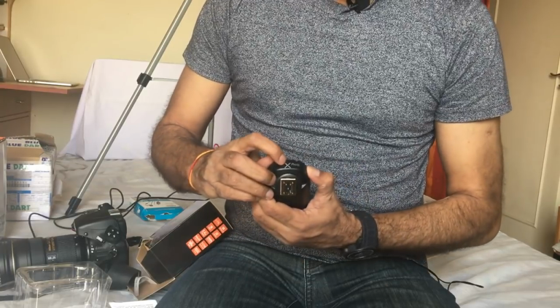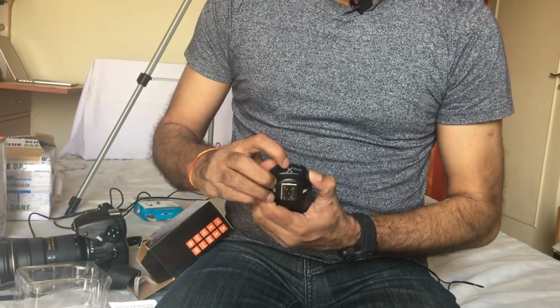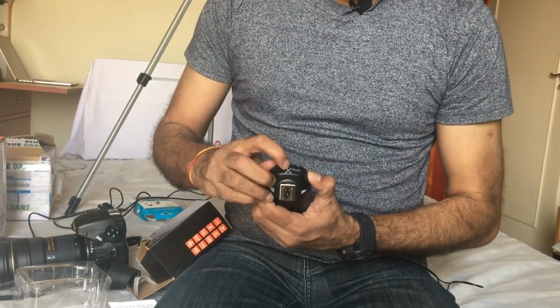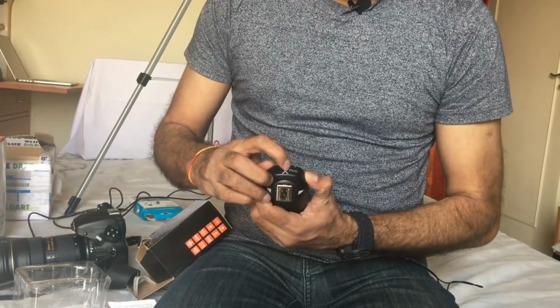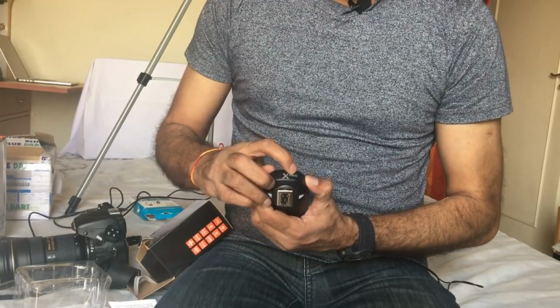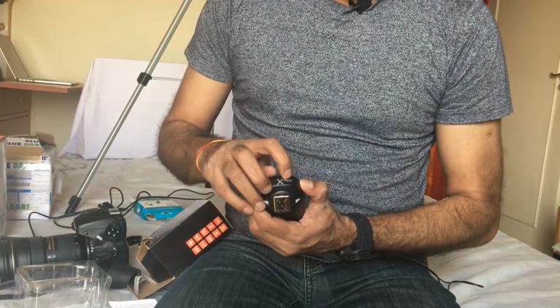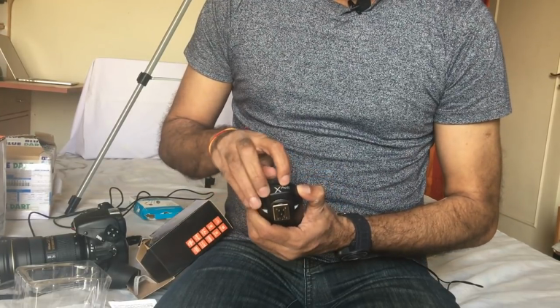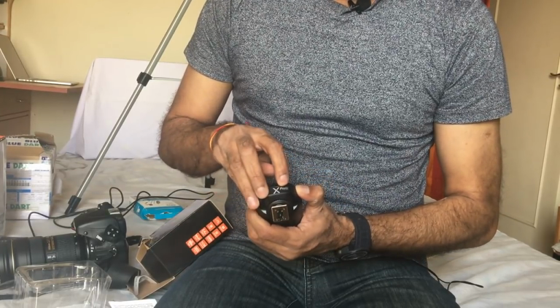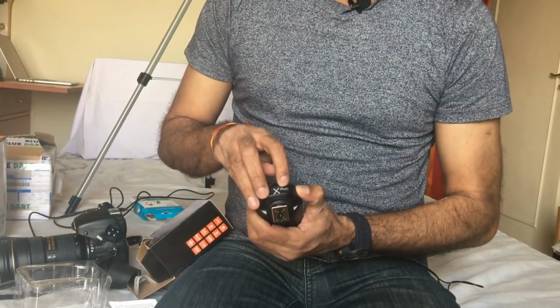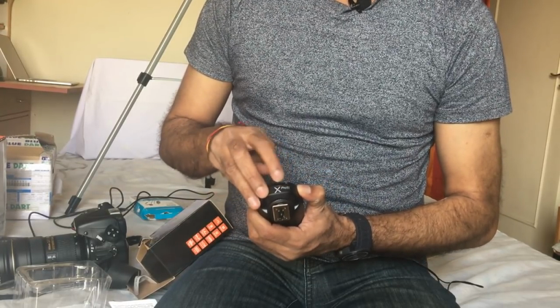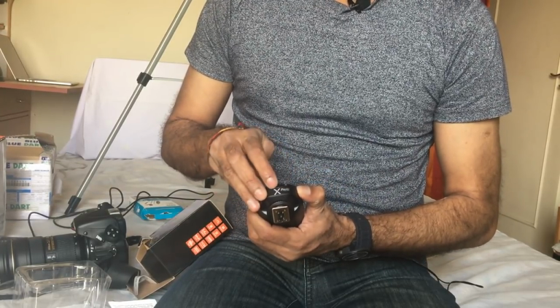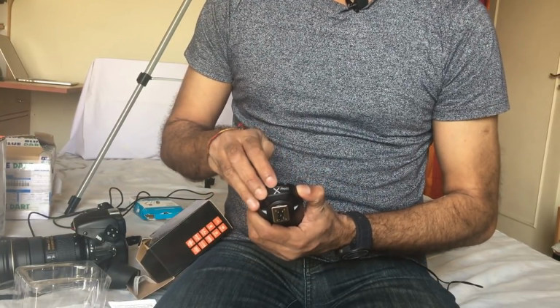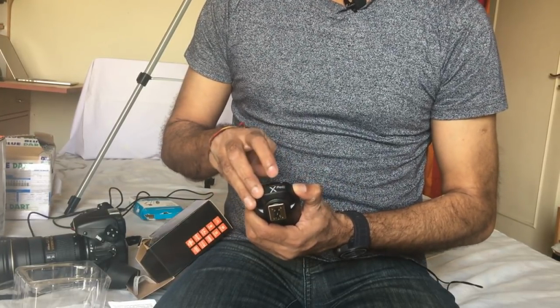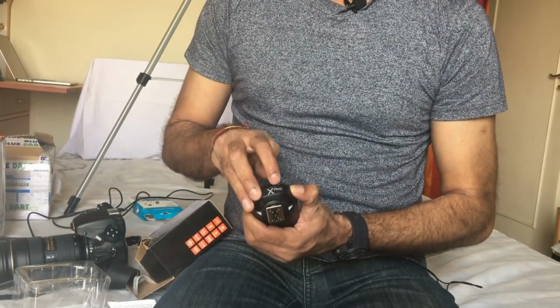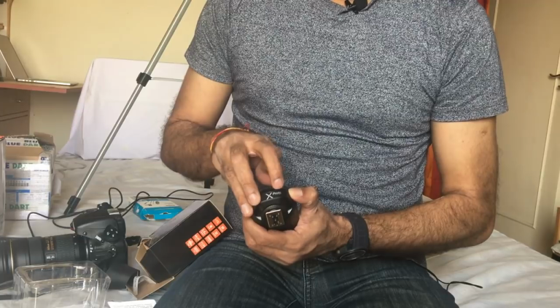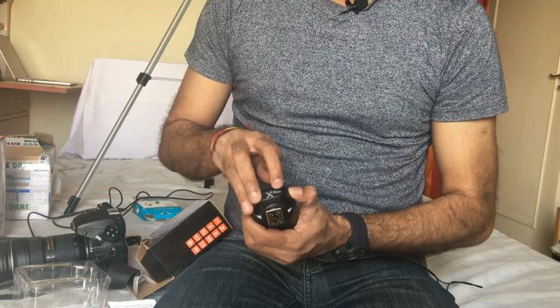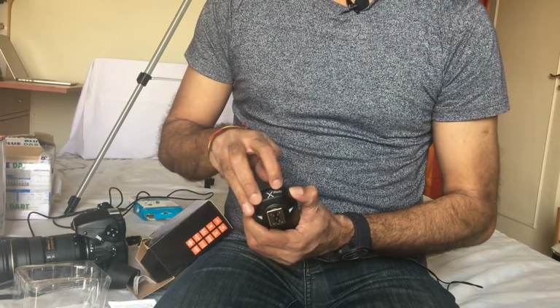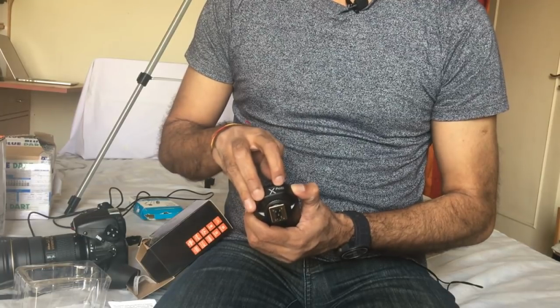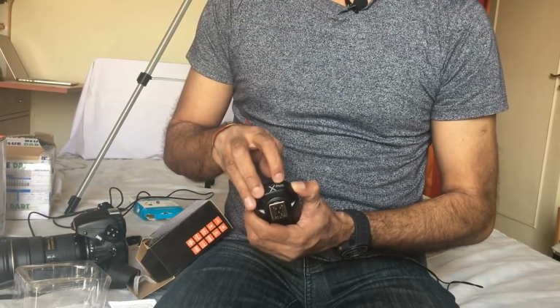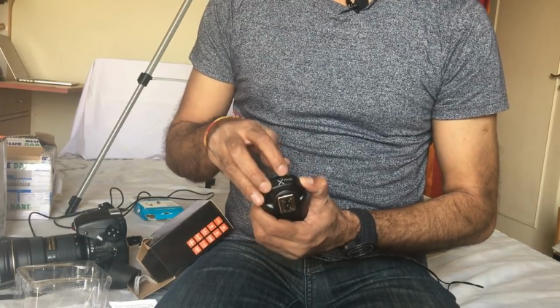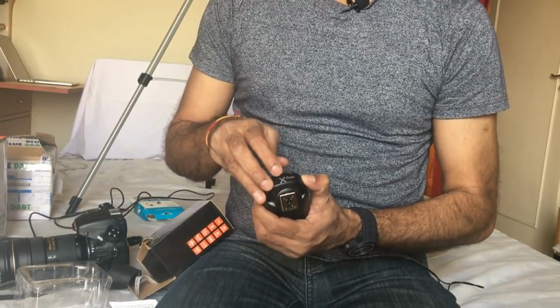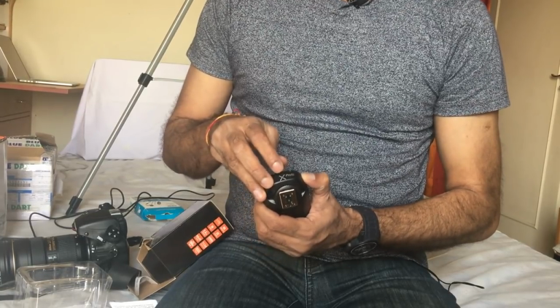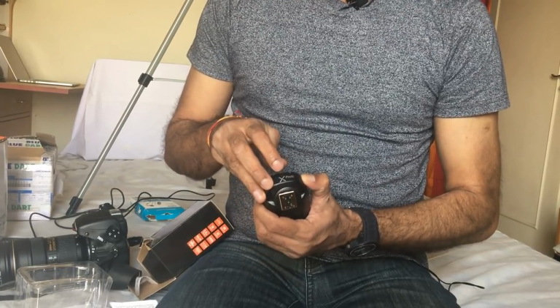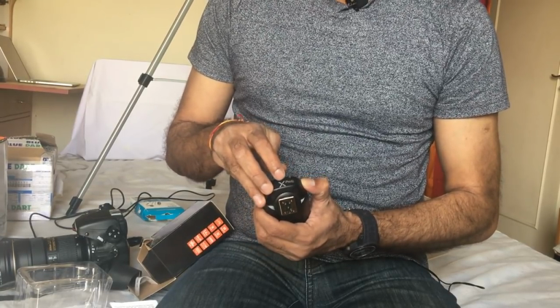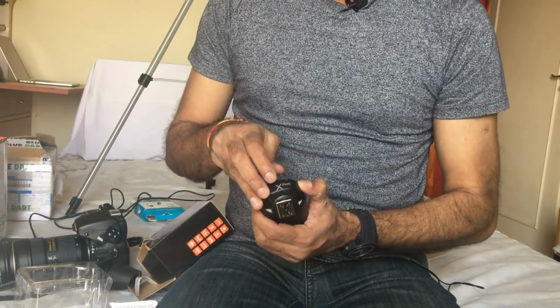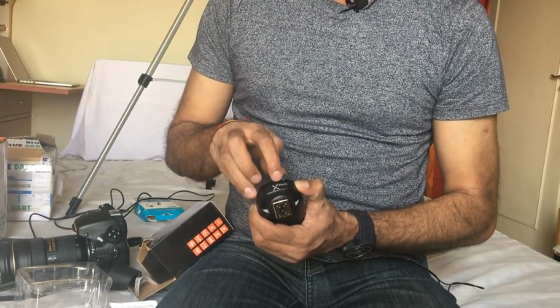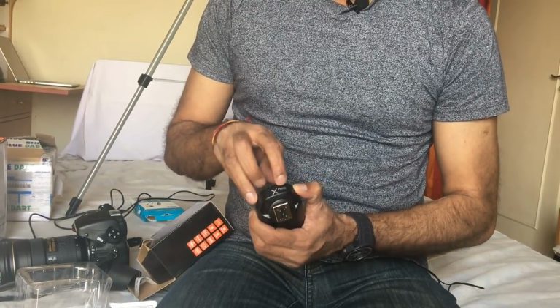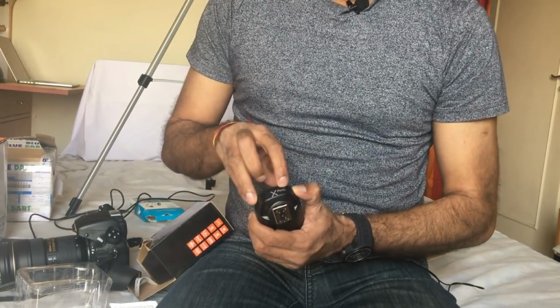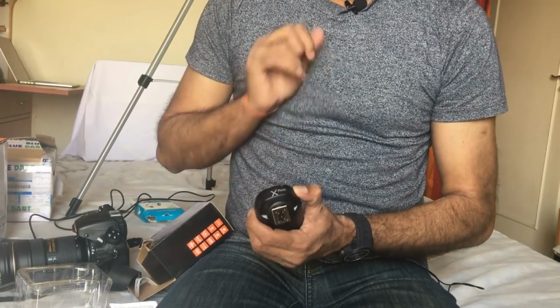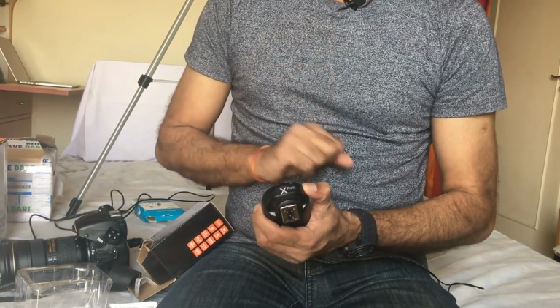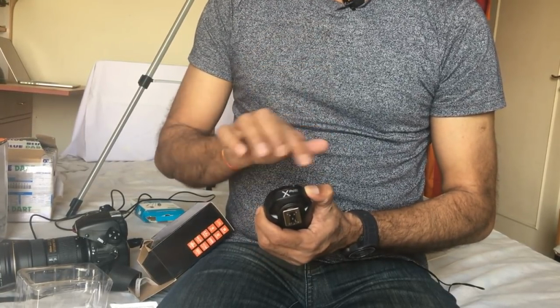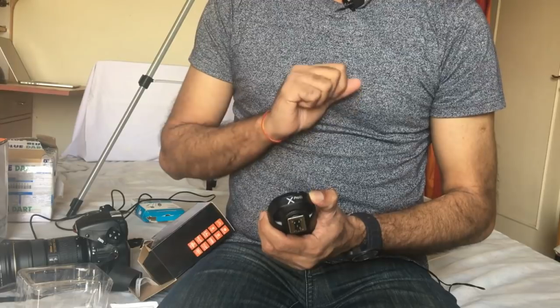You can see 'X Pro N' — N stands for Nikon. If you are a Canon user, you should order the Canon version. And if you use Sony, you should take care to order the Sony version.